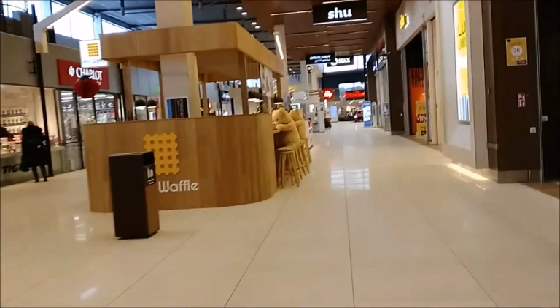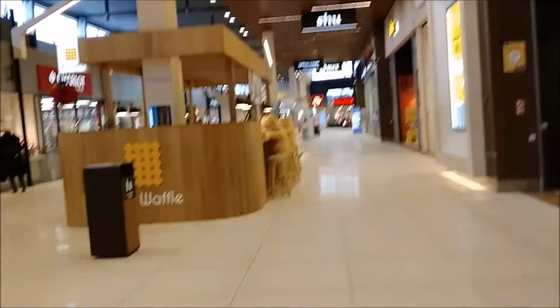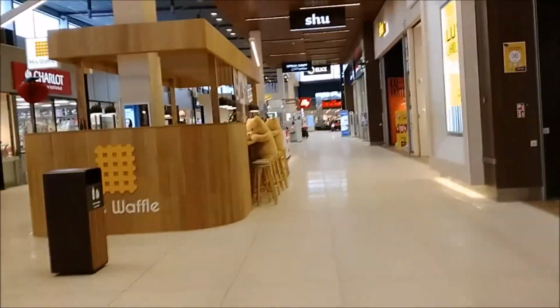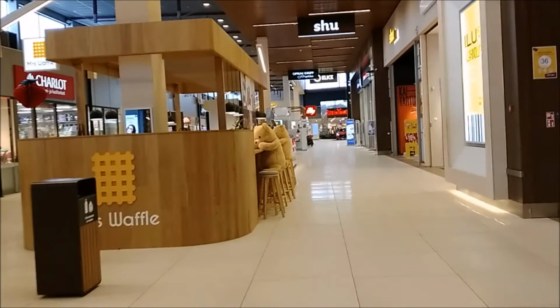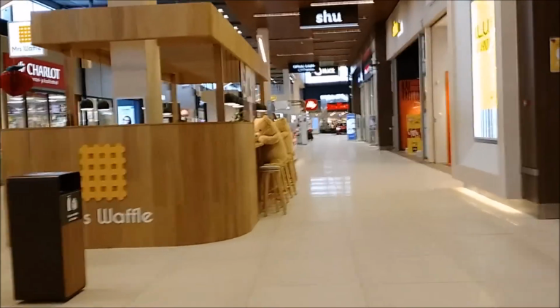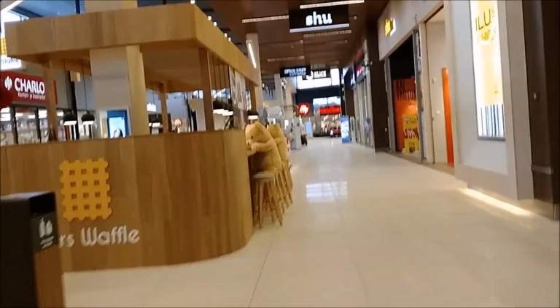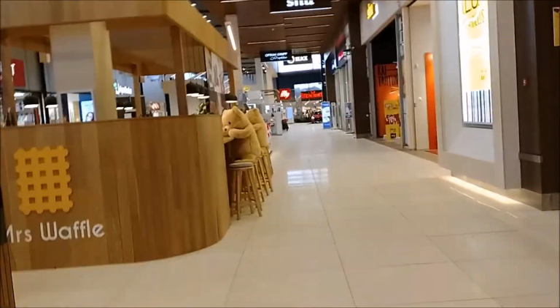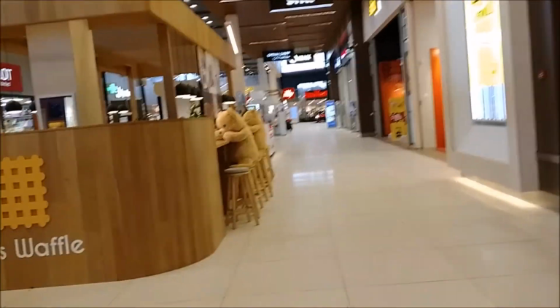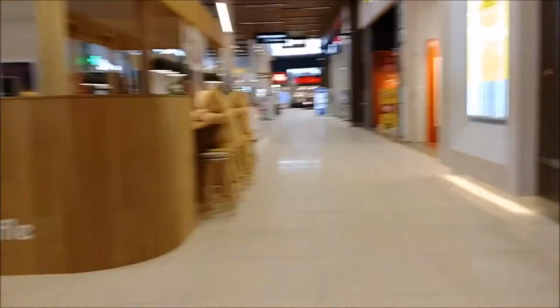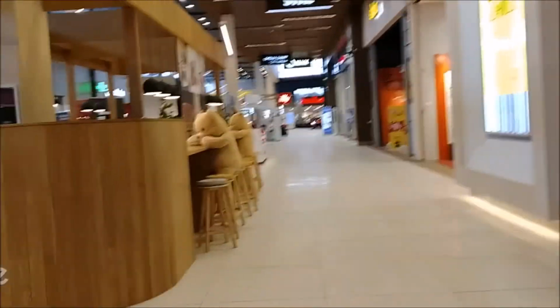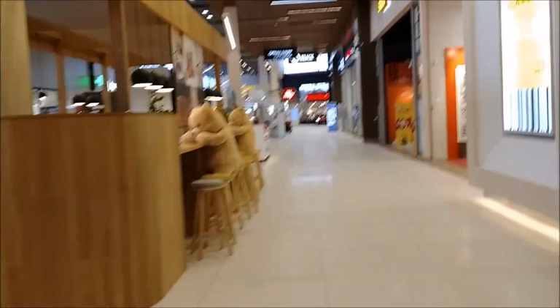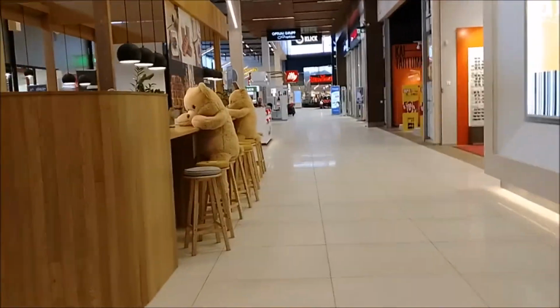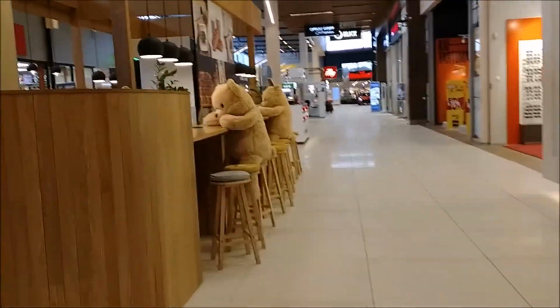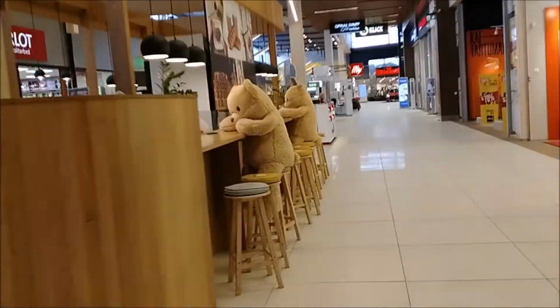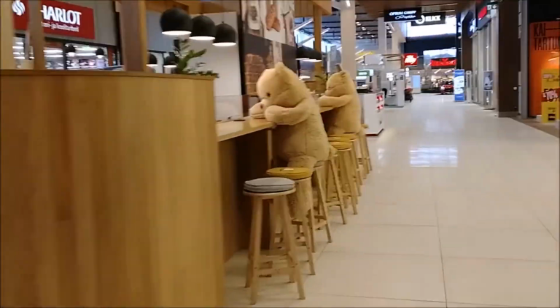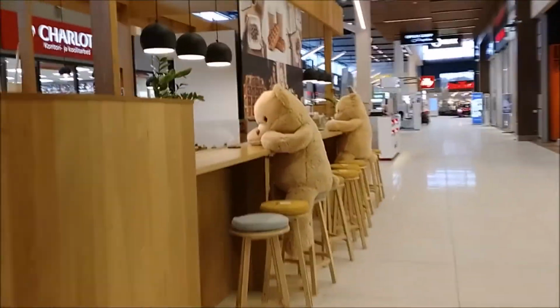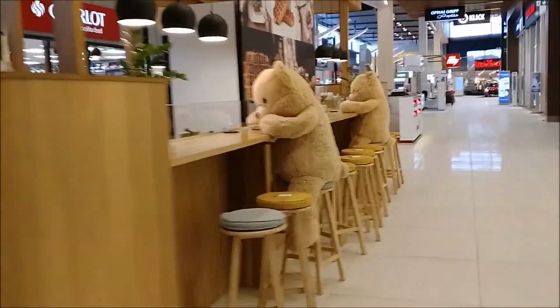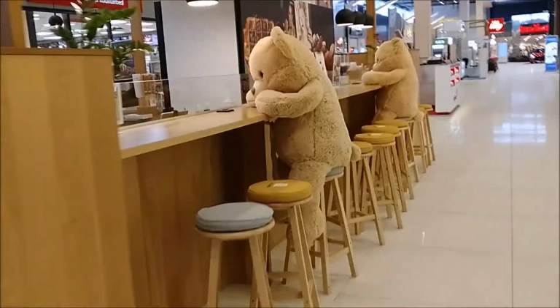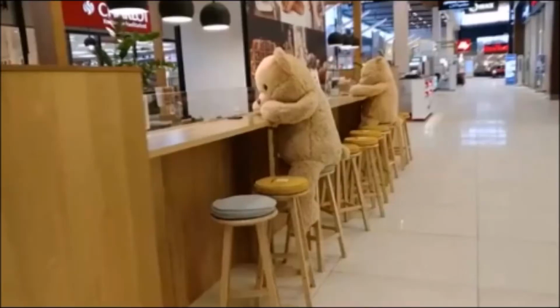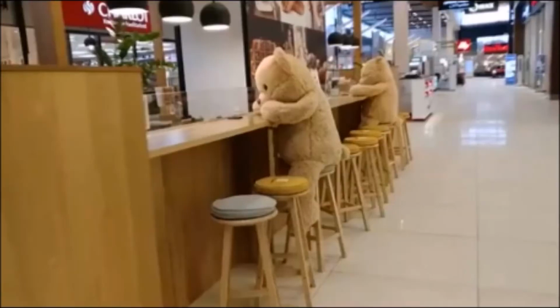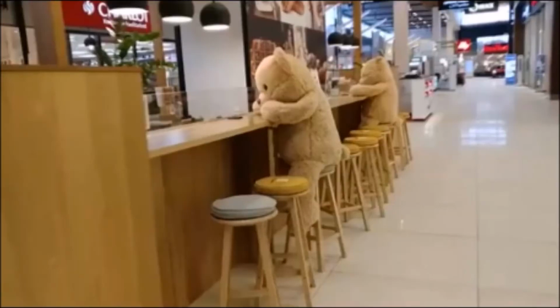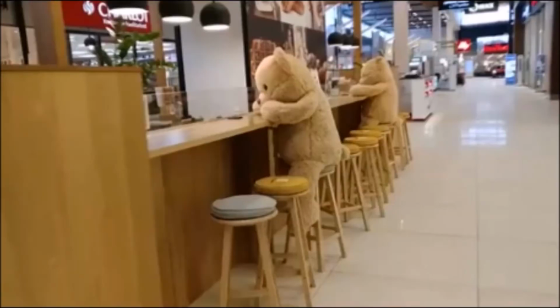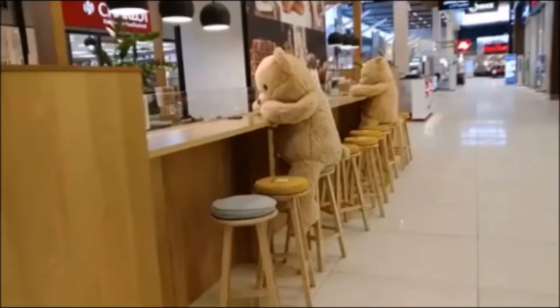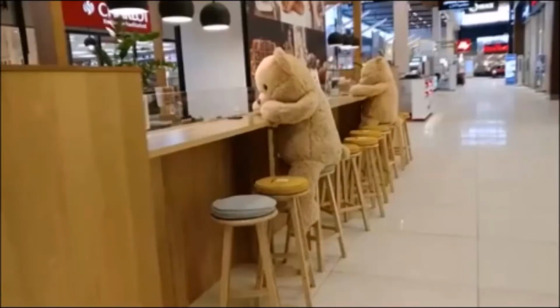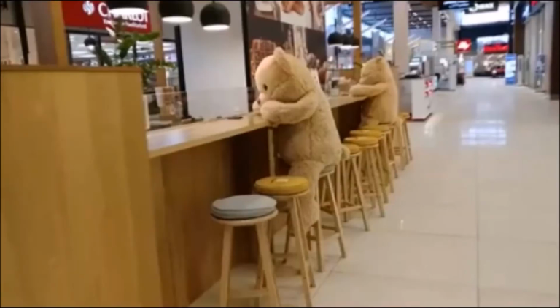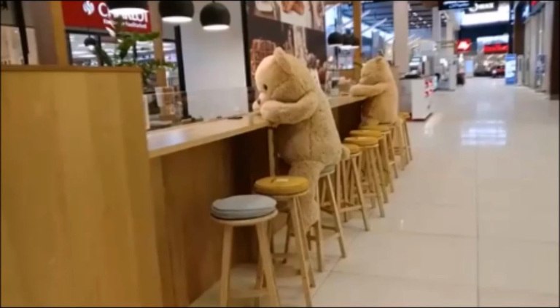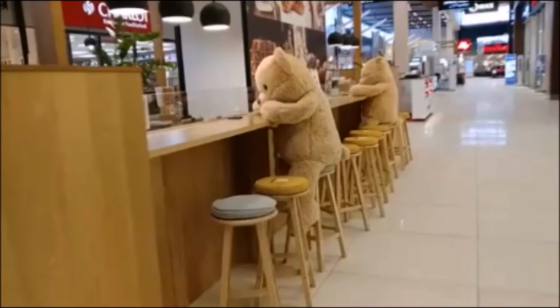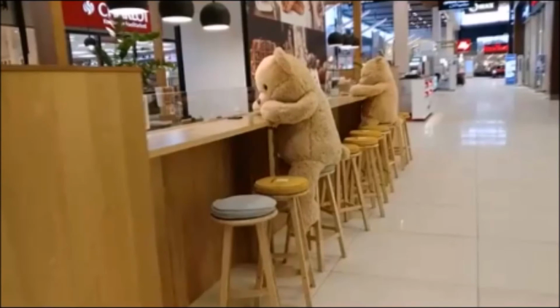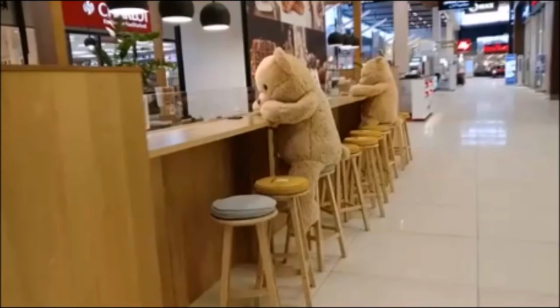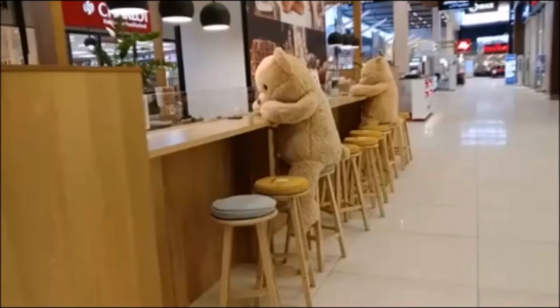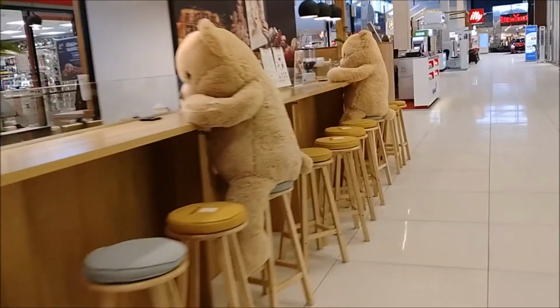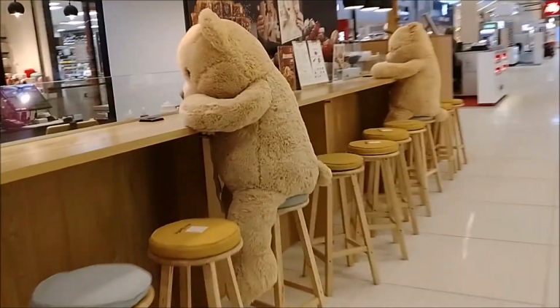Through this section along the walkway, they had snack counters, and here we see a waffle shop with cute teddy bears to accompany the customers.